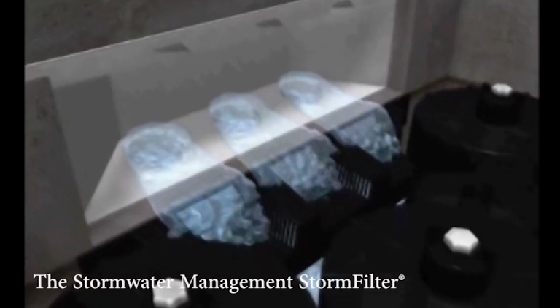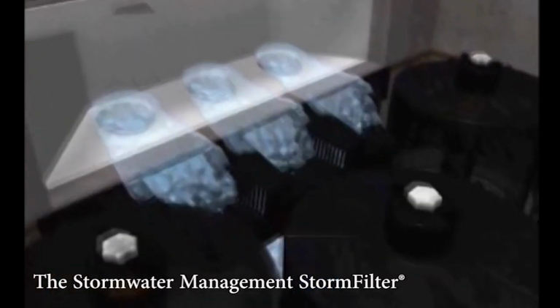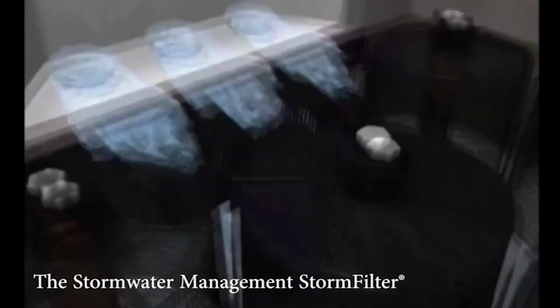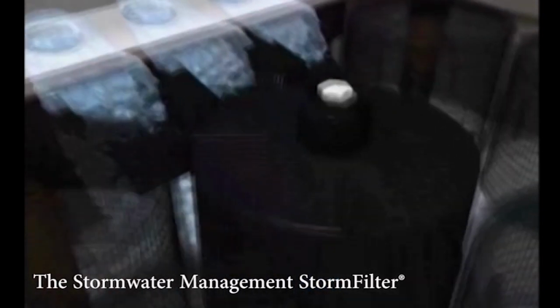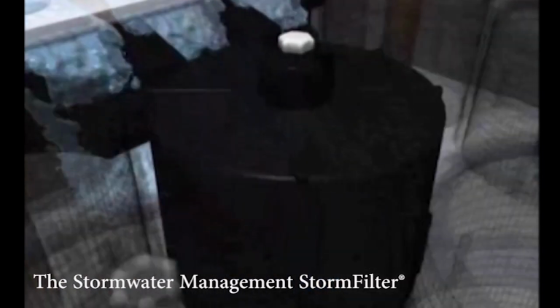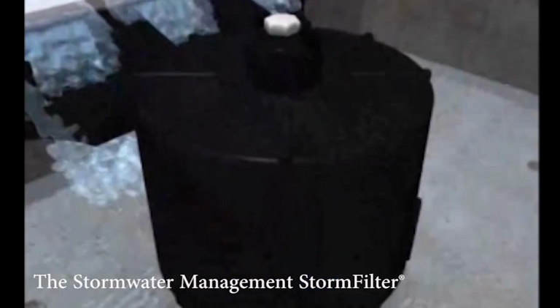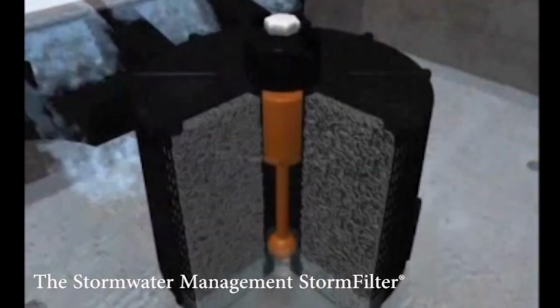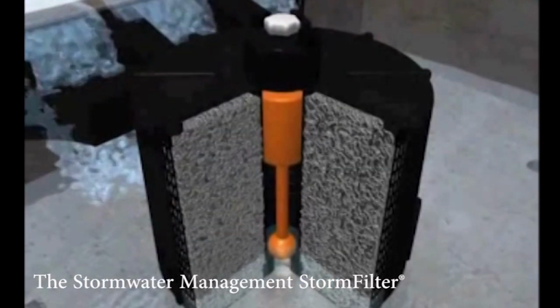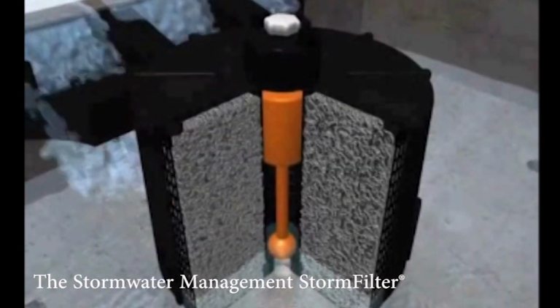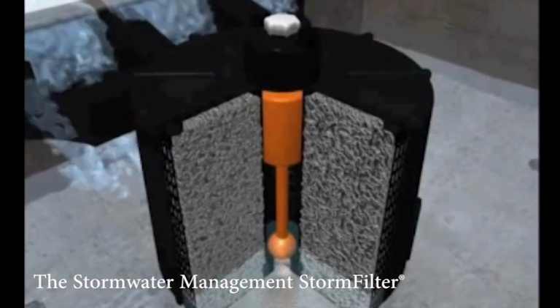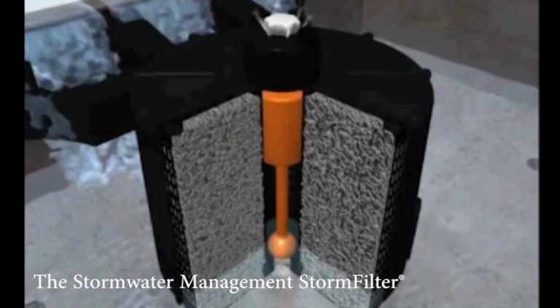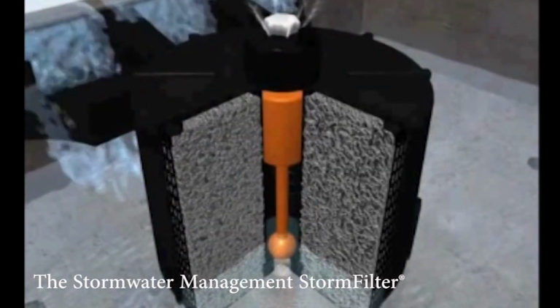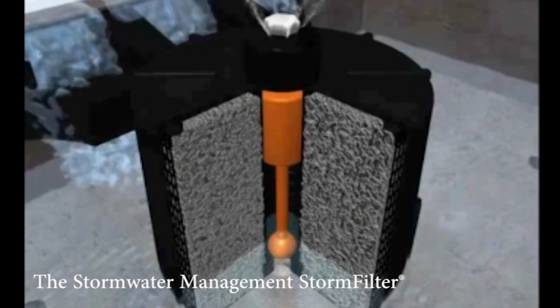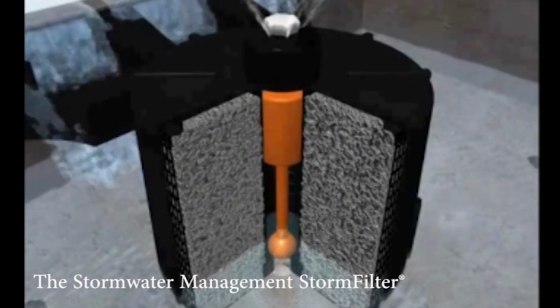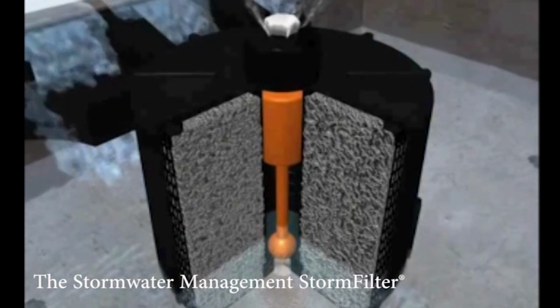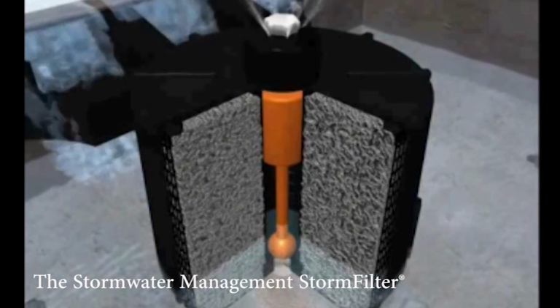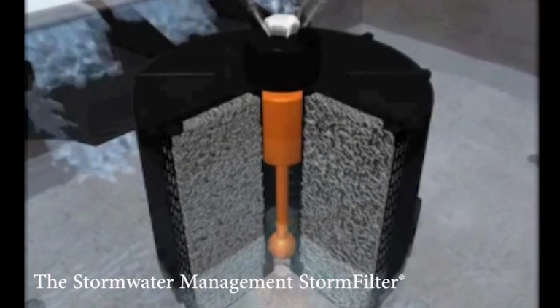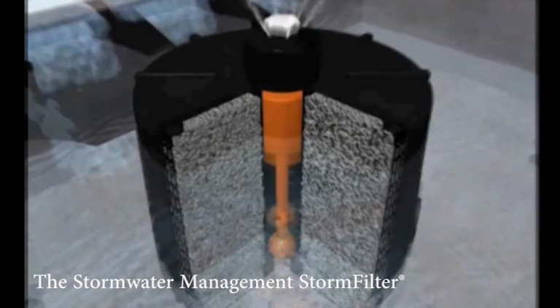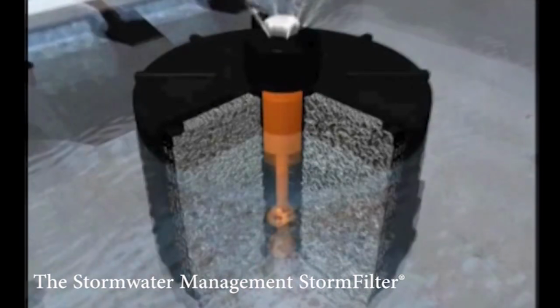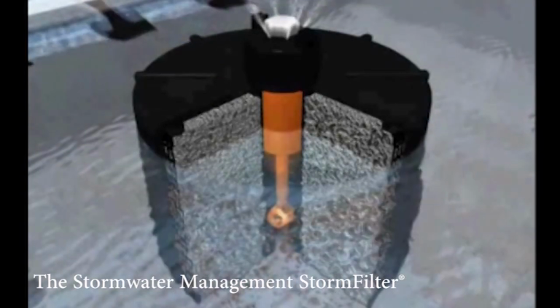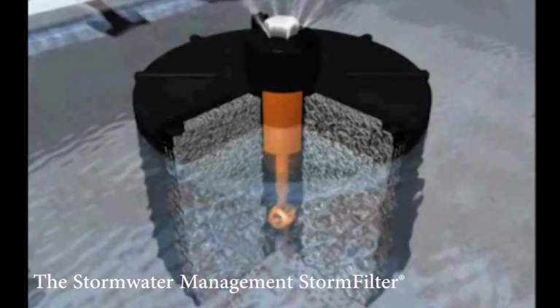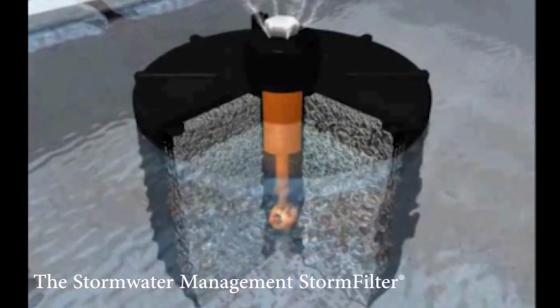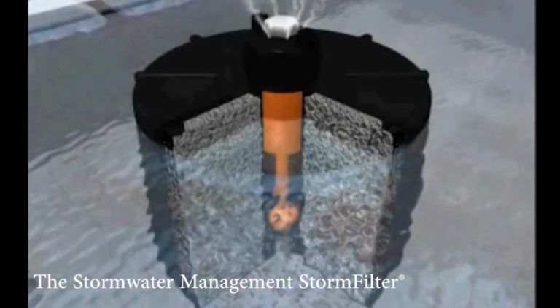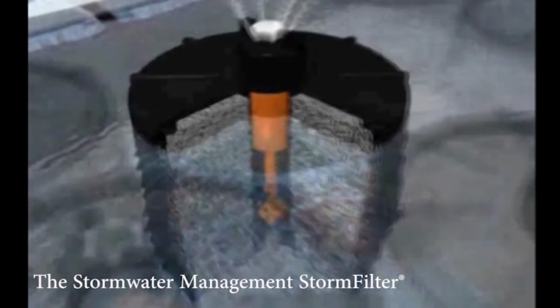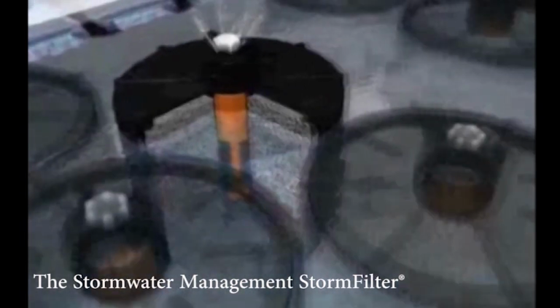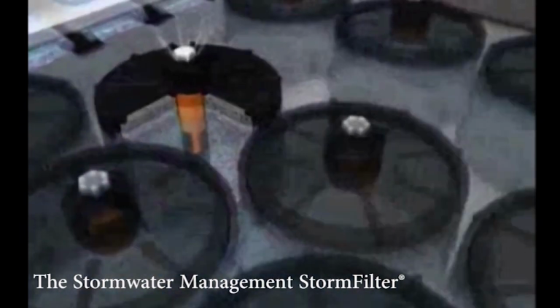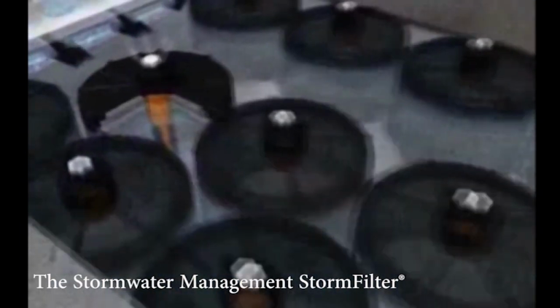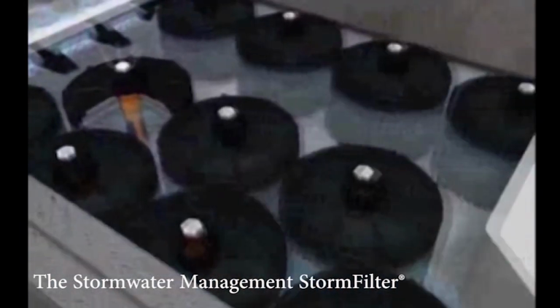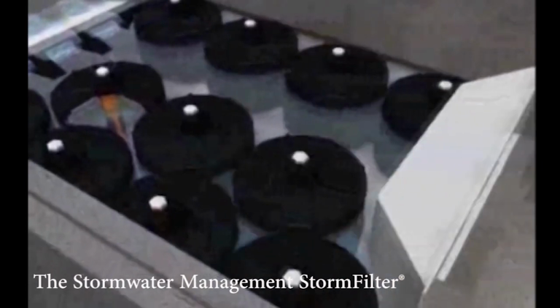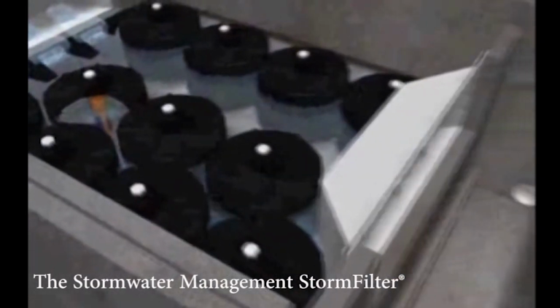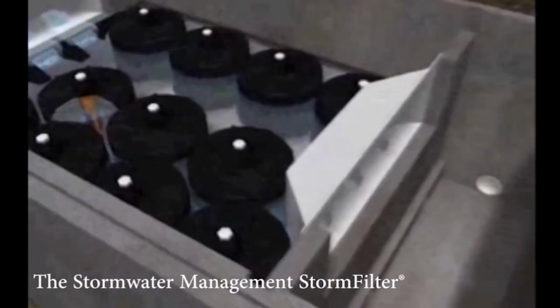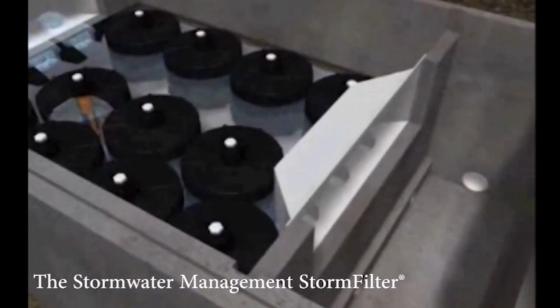The storm filter is designed to remove trash, sediment, oil, nutrients, and heavy metals from stormwater runoff at flow rates up to 2 cubic feet or 900 gallons per second.